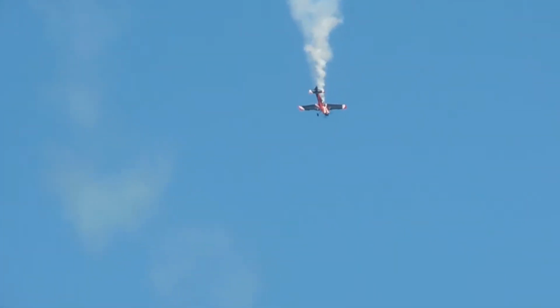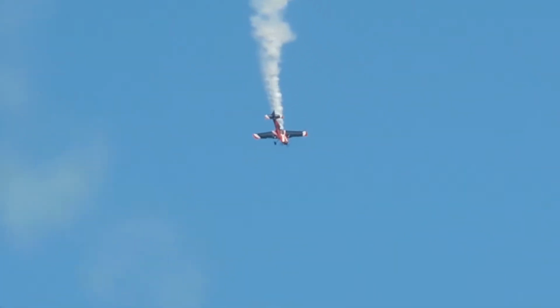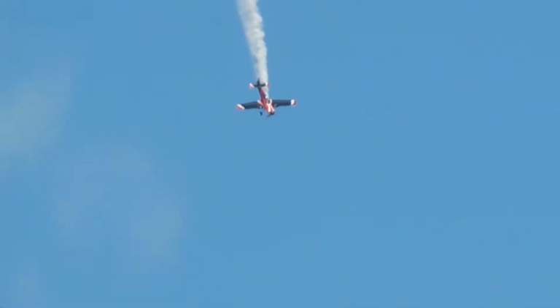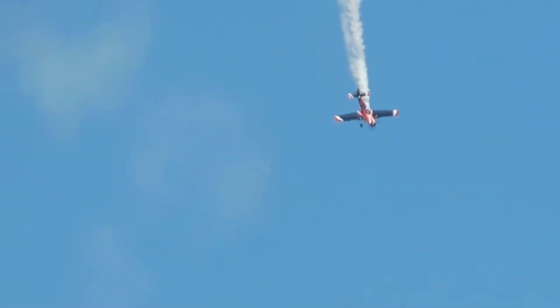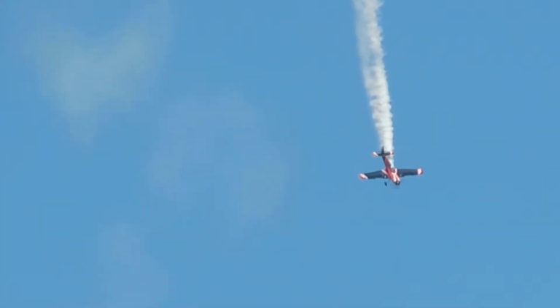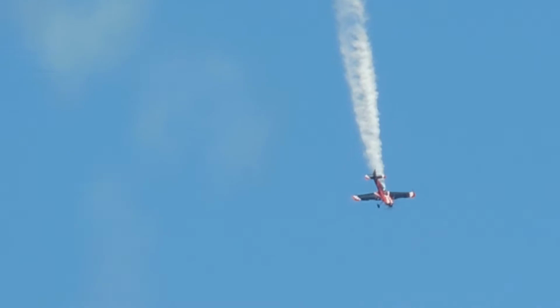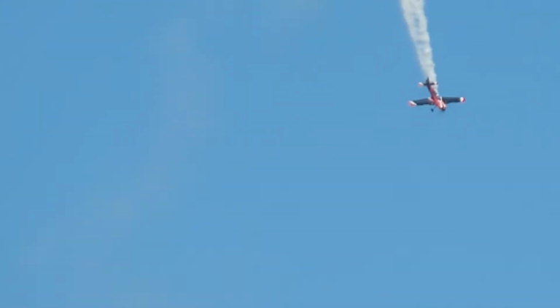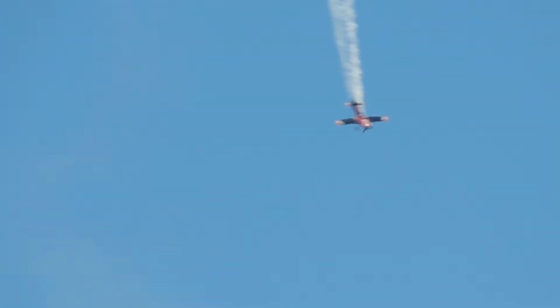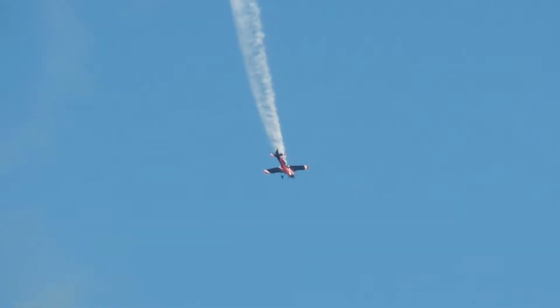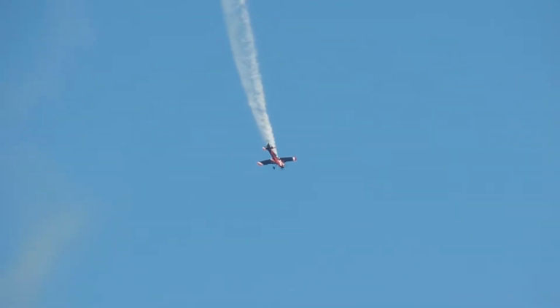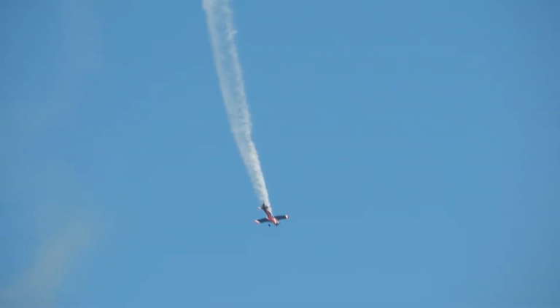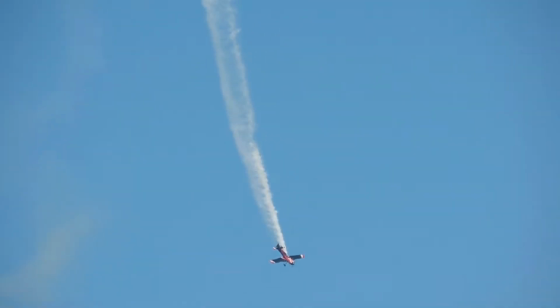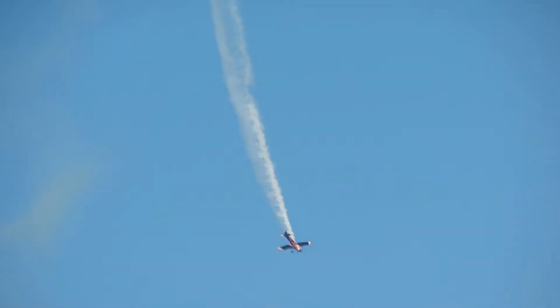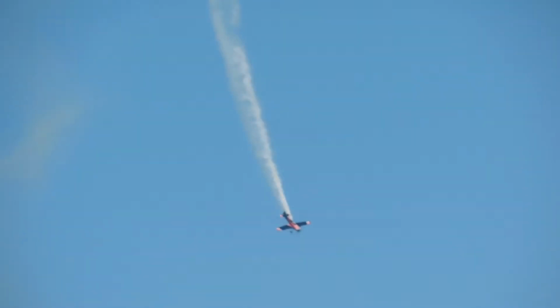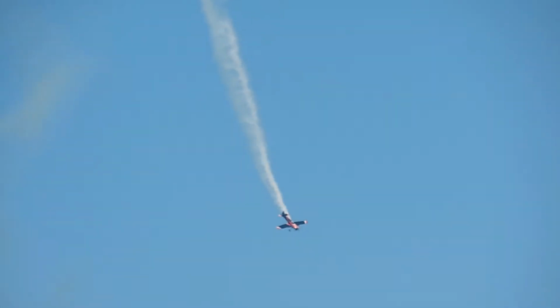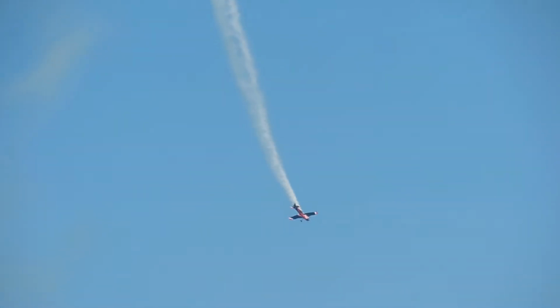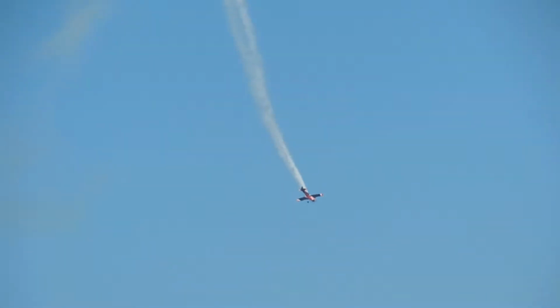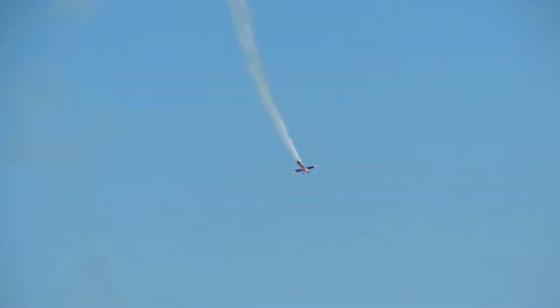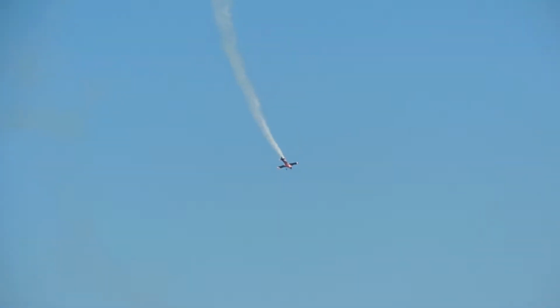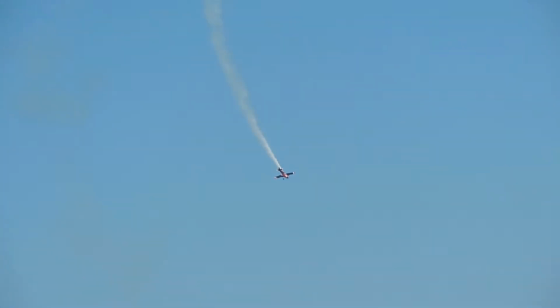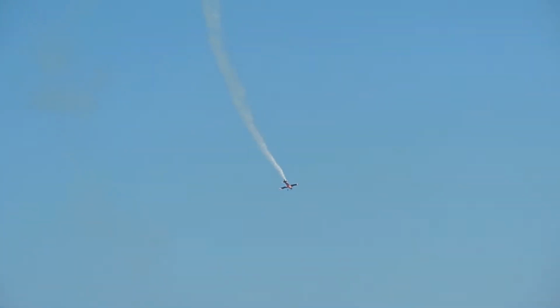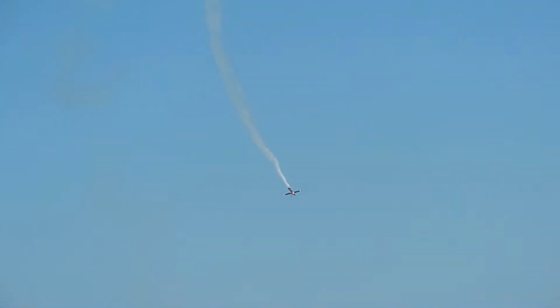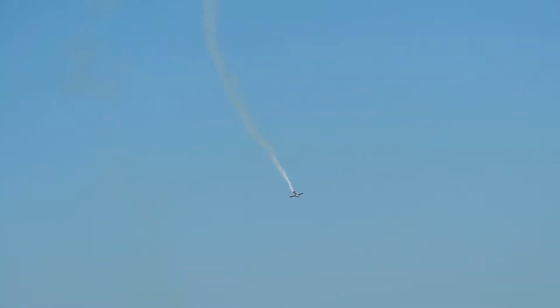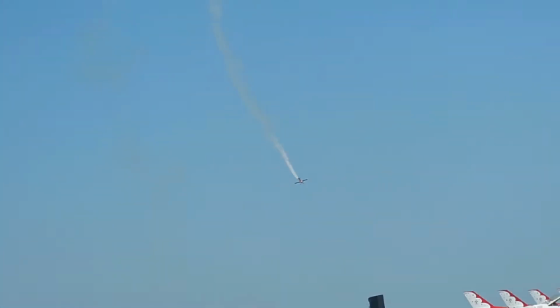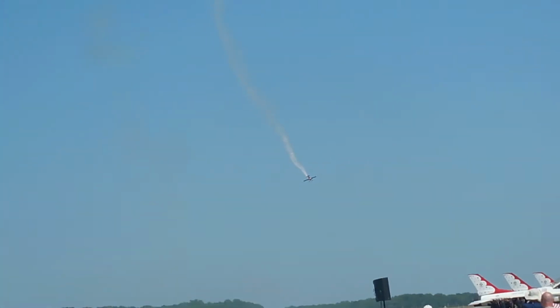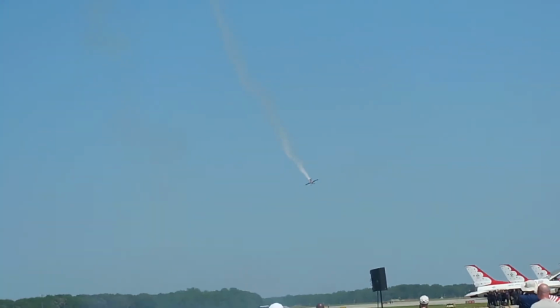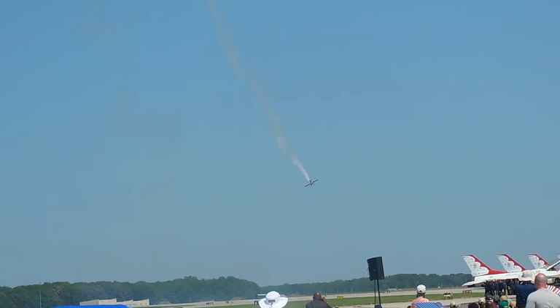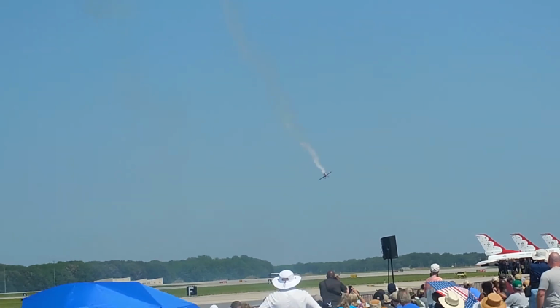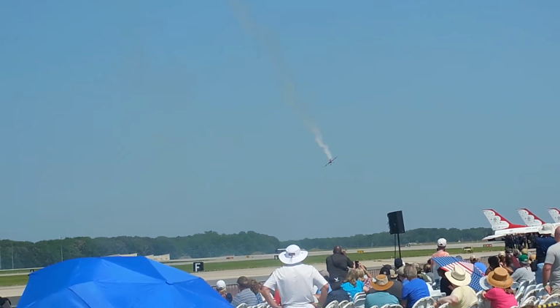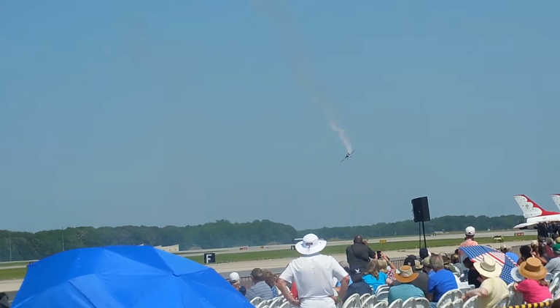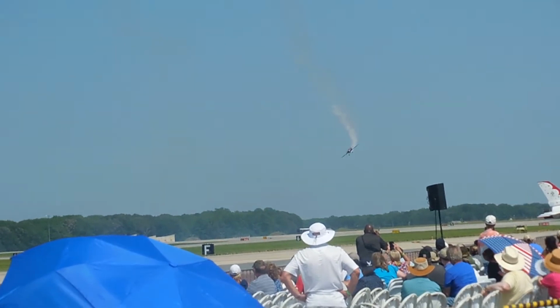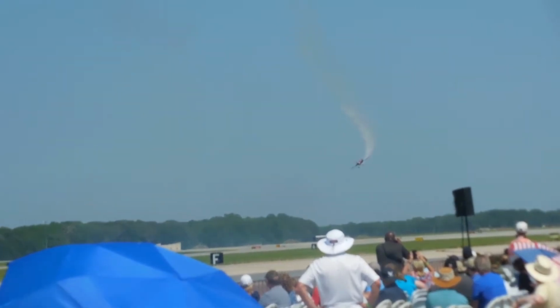Cat's off right there, power comes back, pushes the nose down, and watch Rob Holland slip the airplane — left front, right aileron — back down to Airshow Central Line Force.